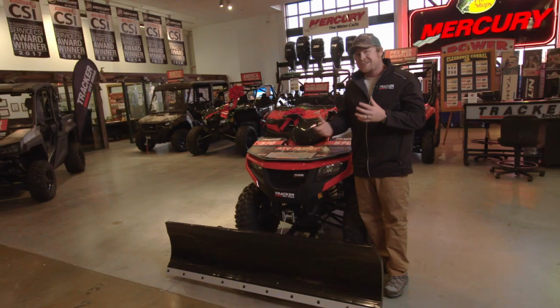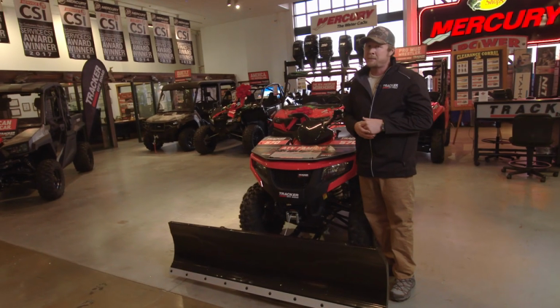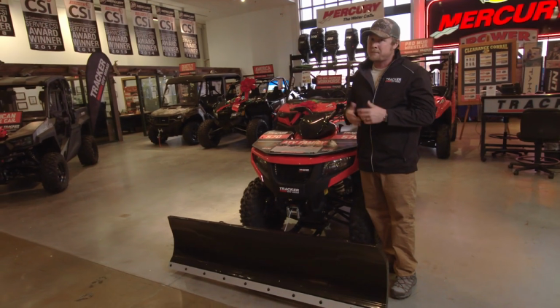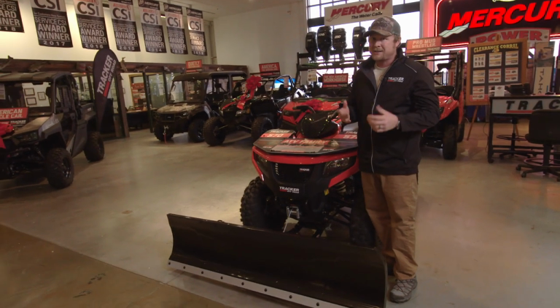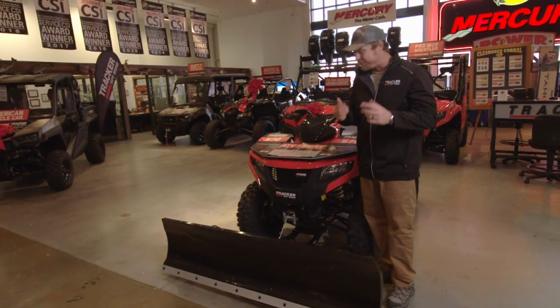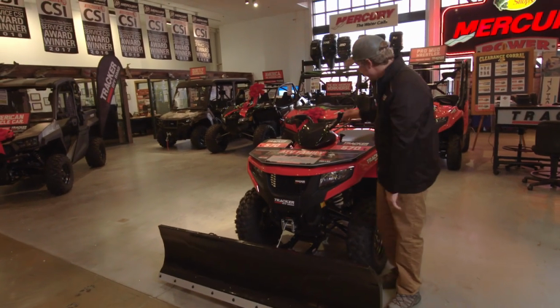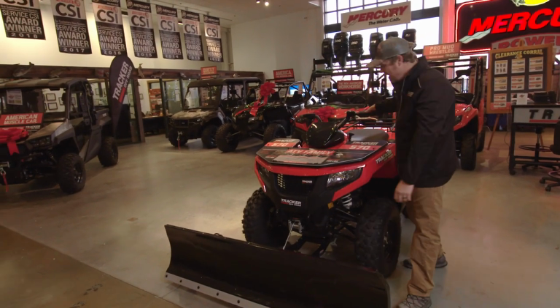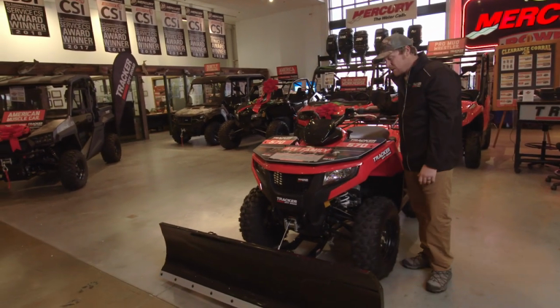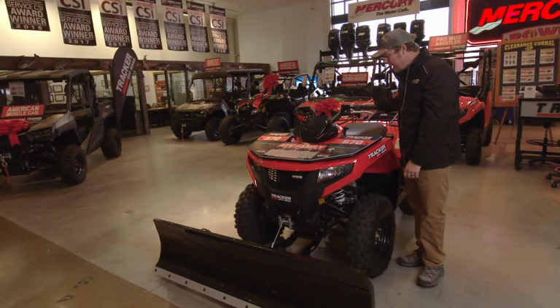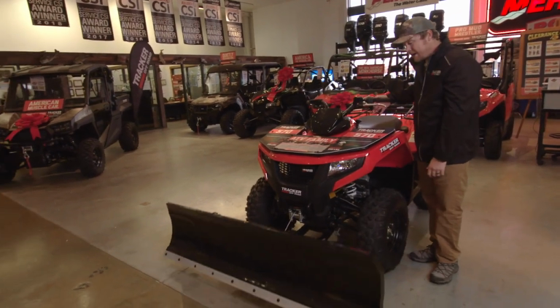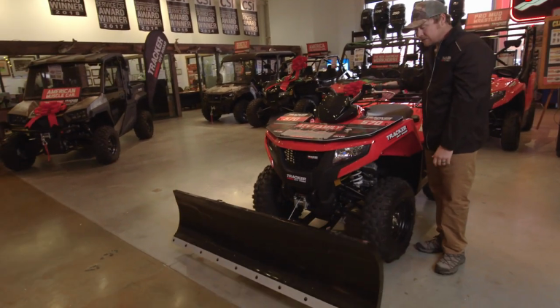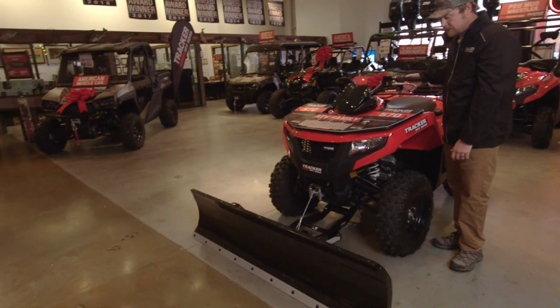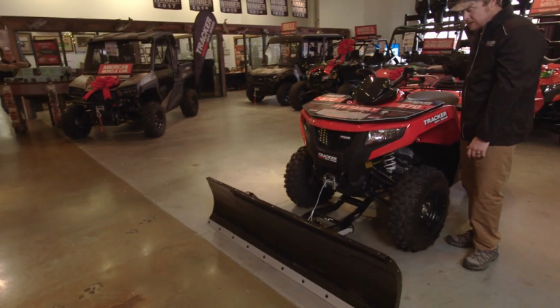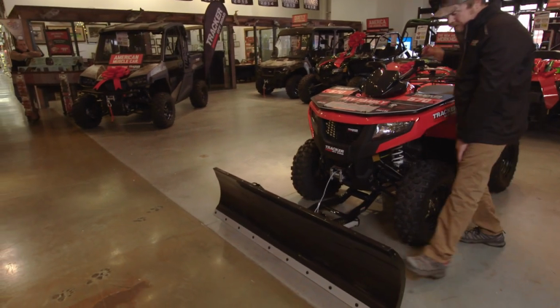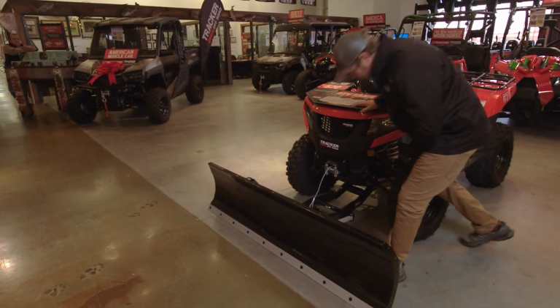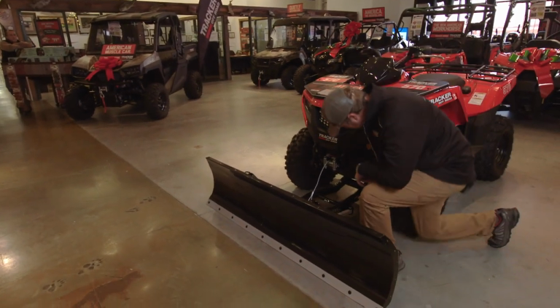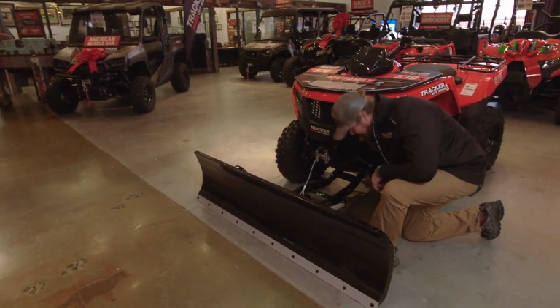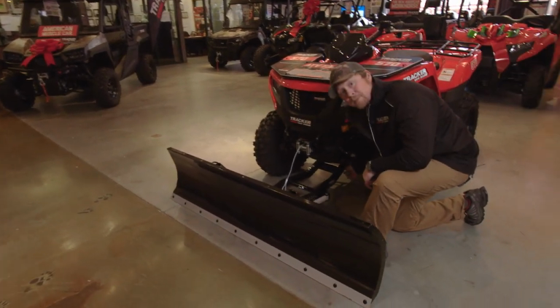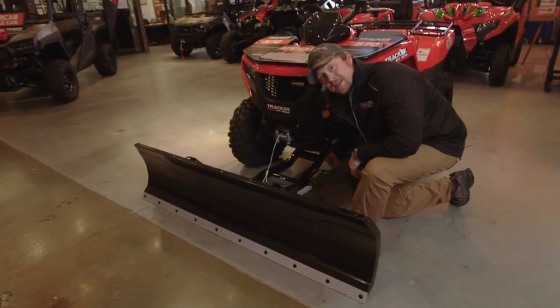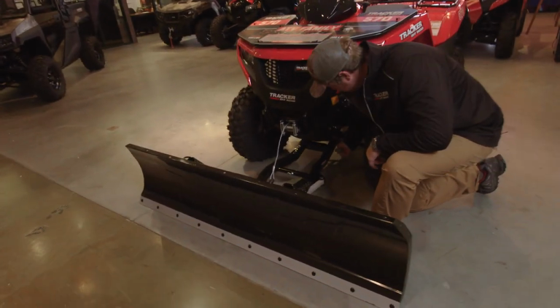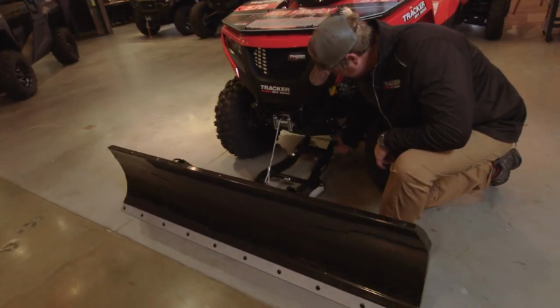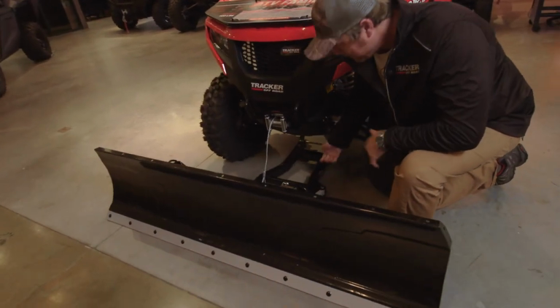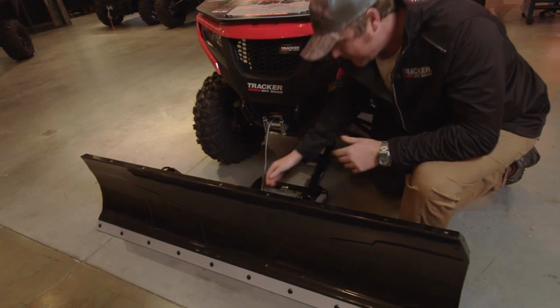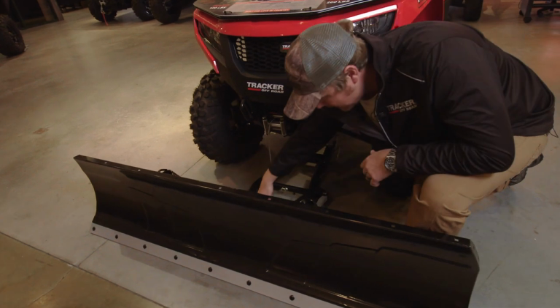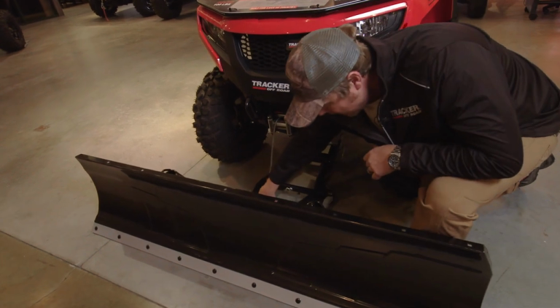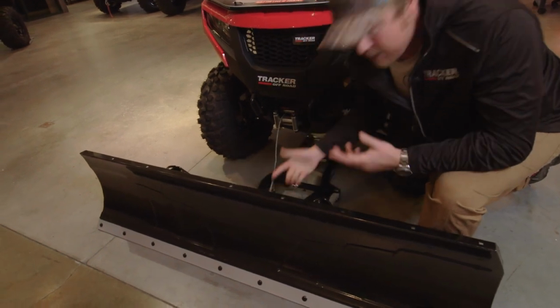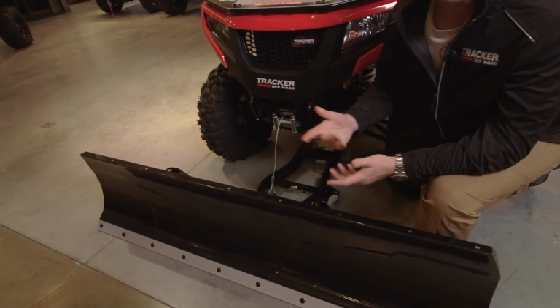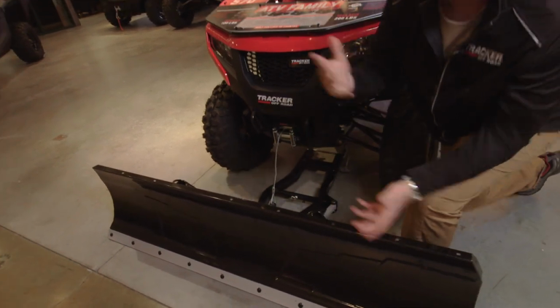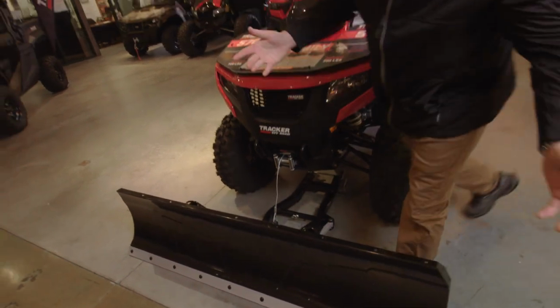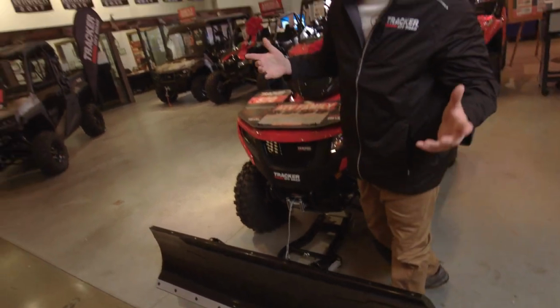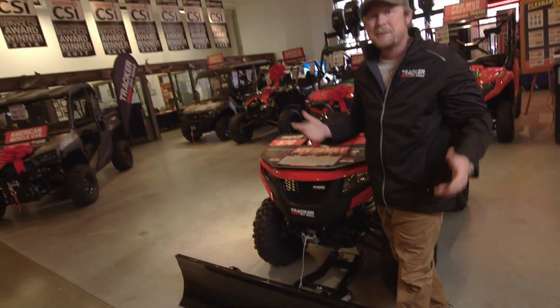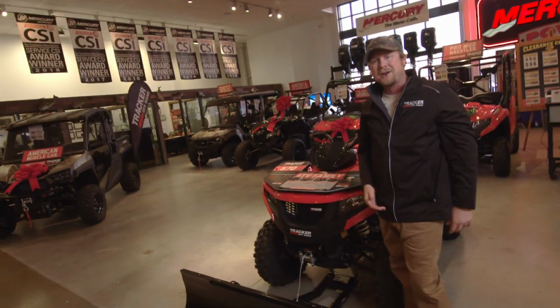It looks like it's going to be a pain to put on and take off, but it's actually not. Just lower the plow all the way down, walk right here, grab this lever, pick up — it's off. Take your winch off, and it's that easy to put back on.